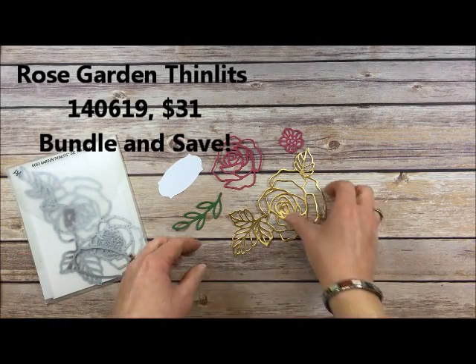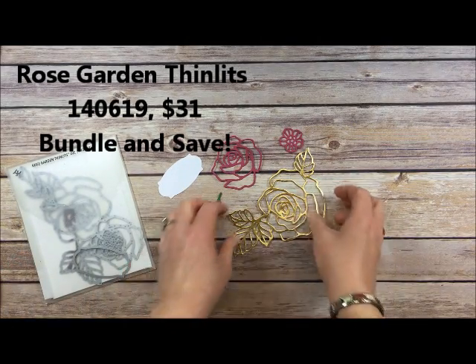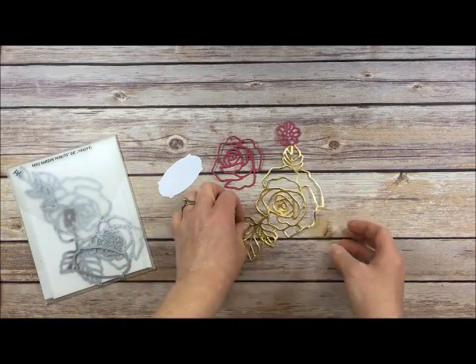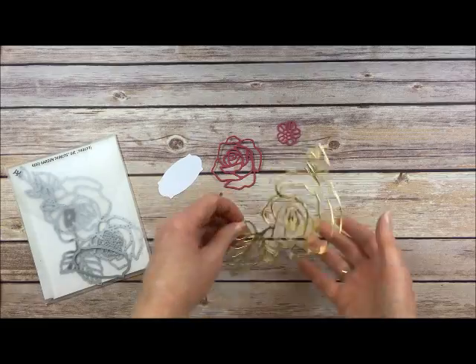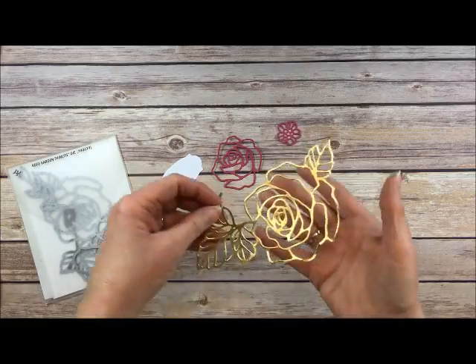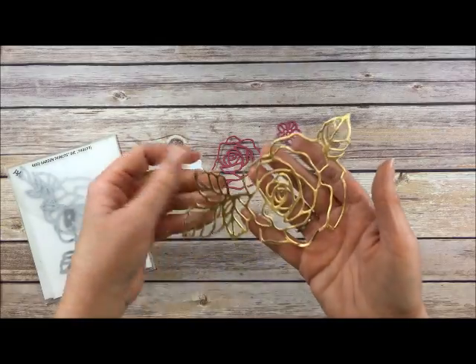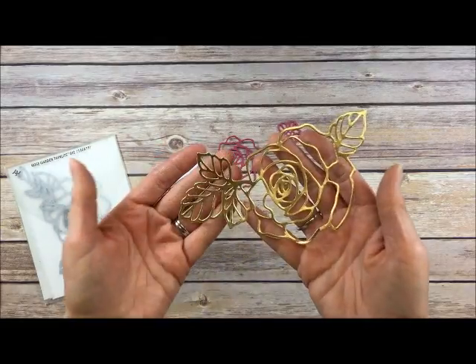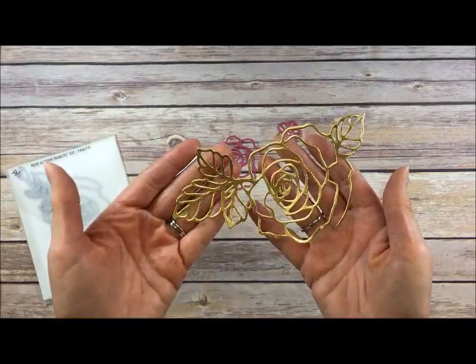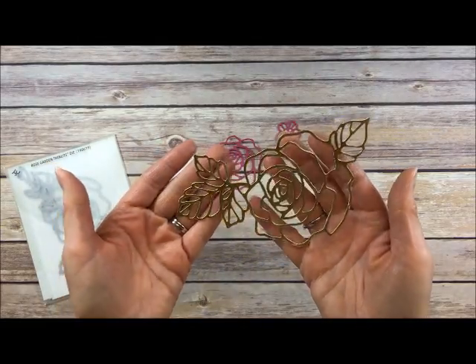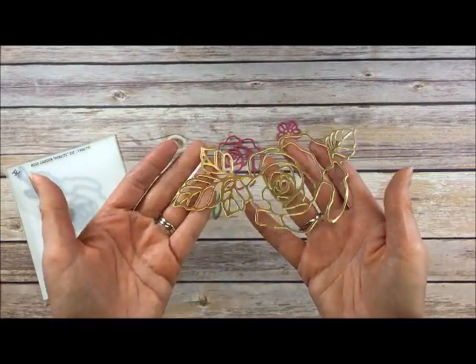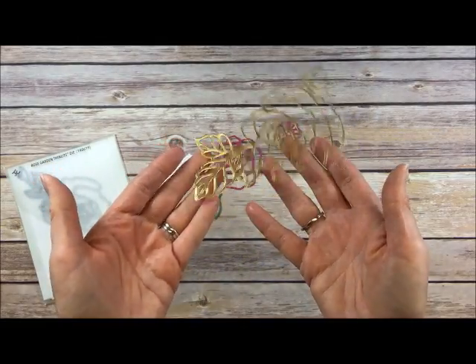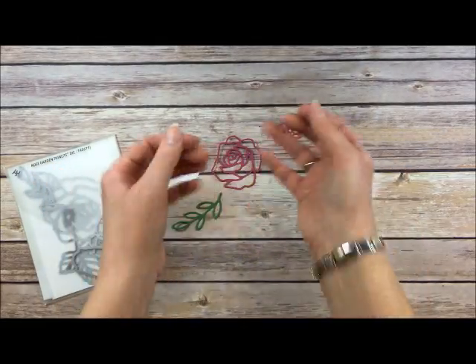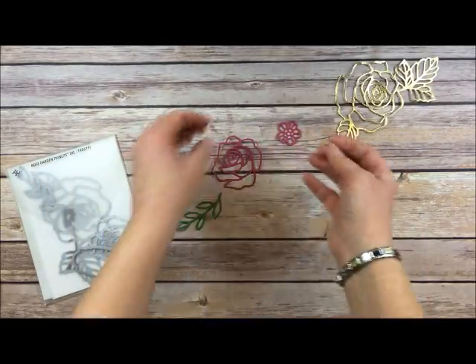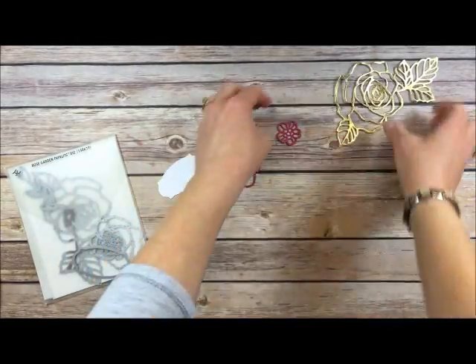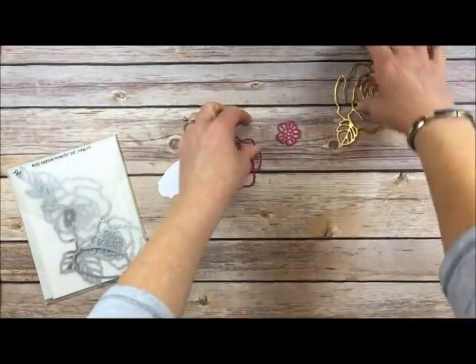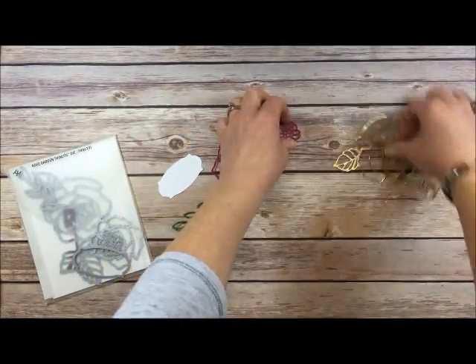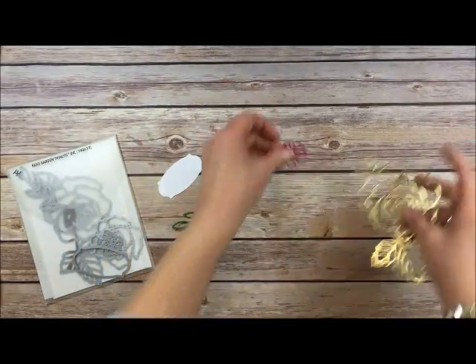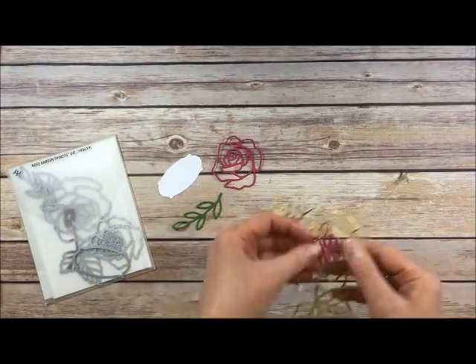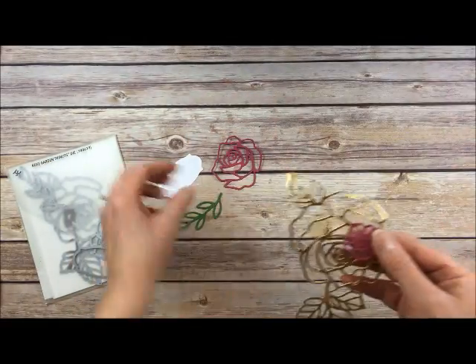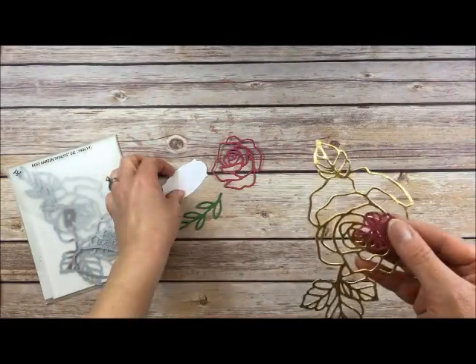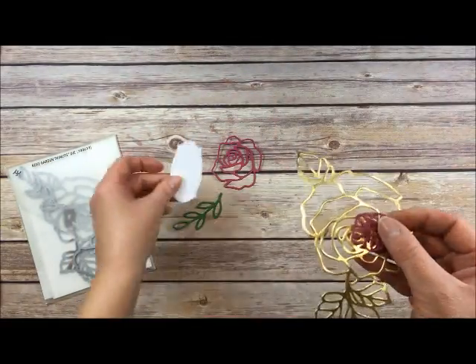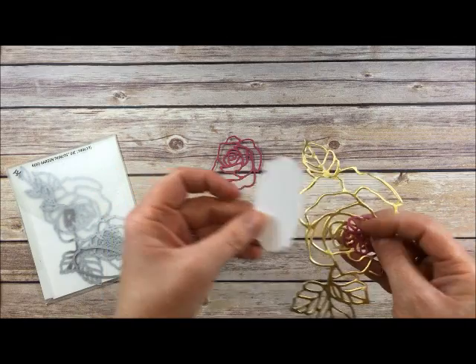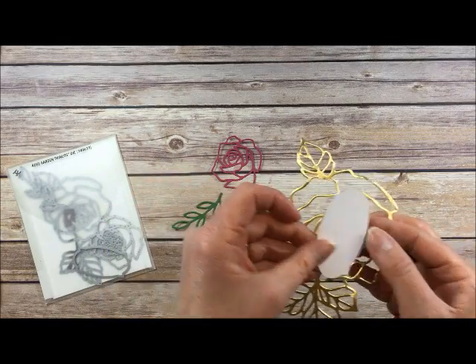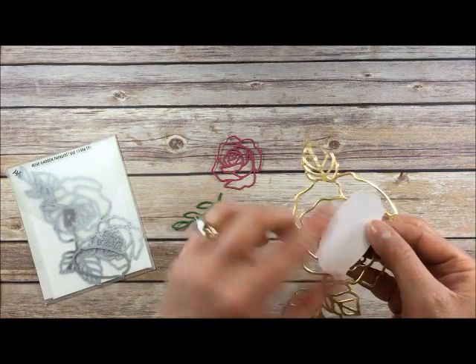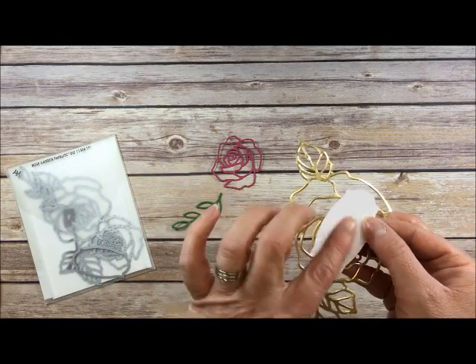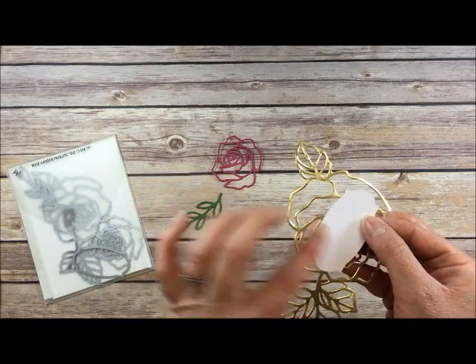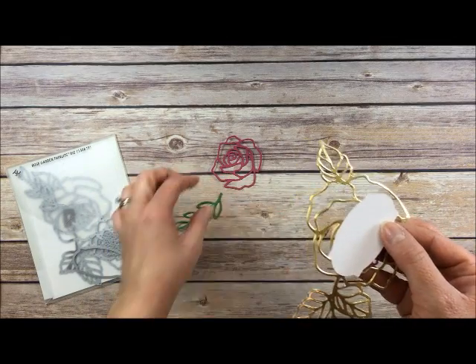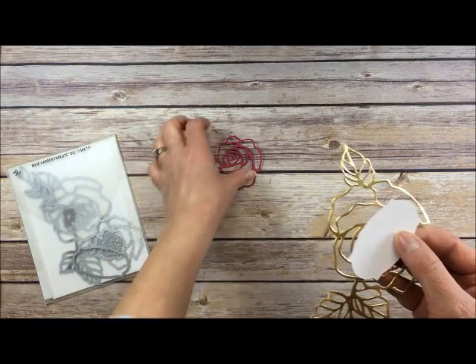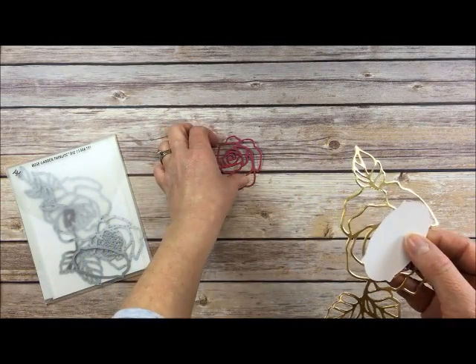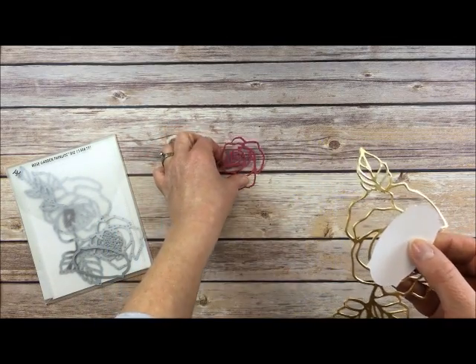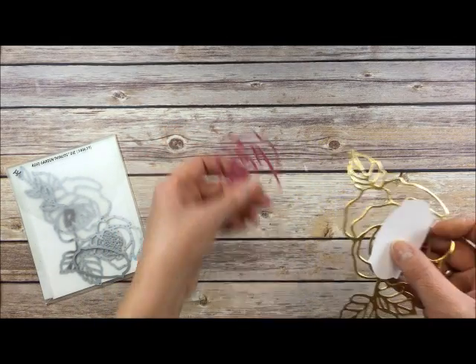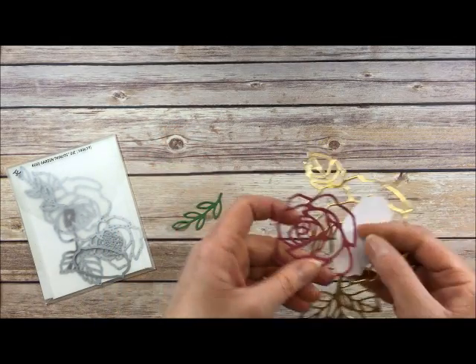I just wanted to show you these amazing framelits that are in the catalog. This matches an image in the stamp set.